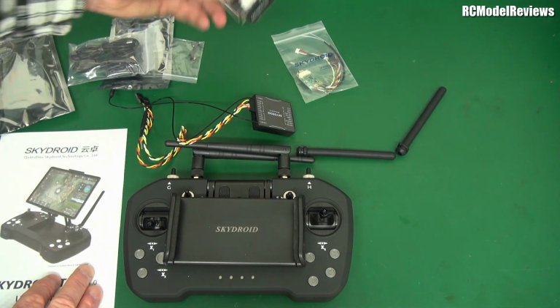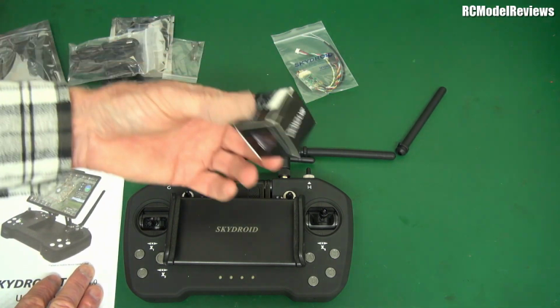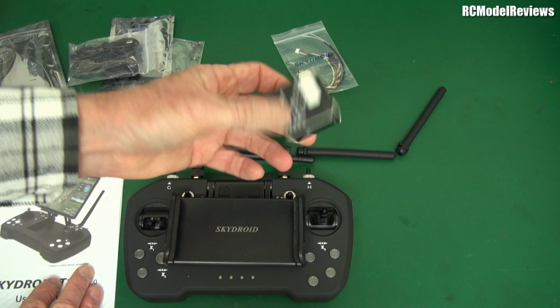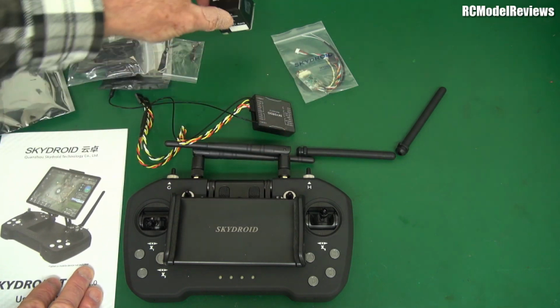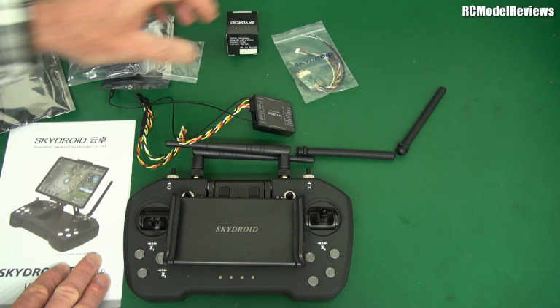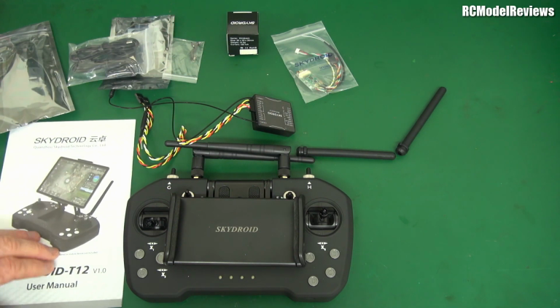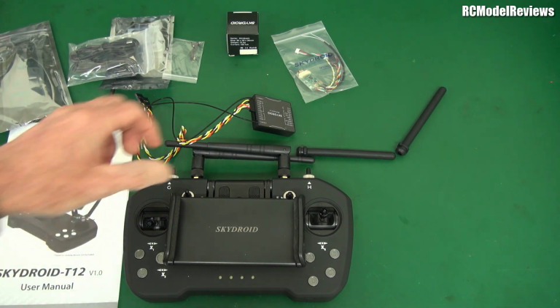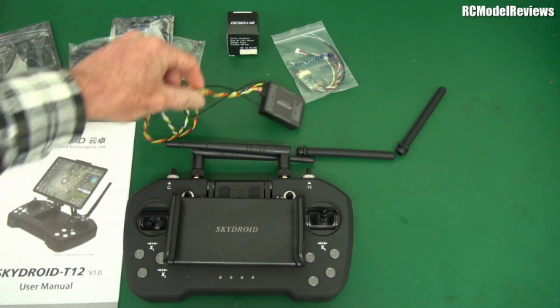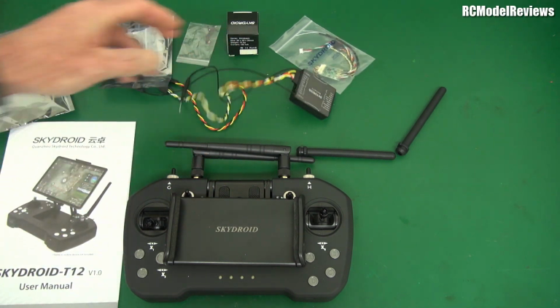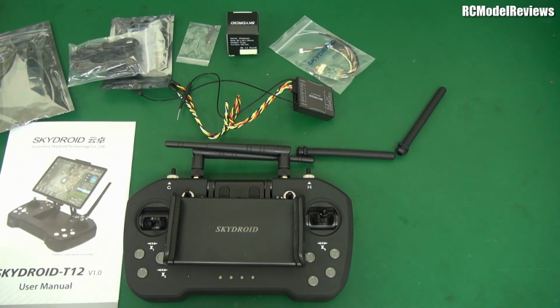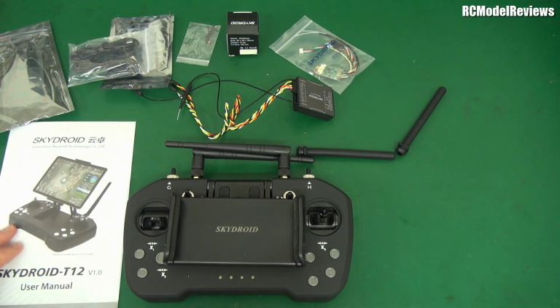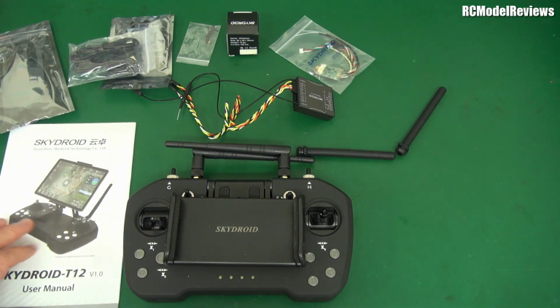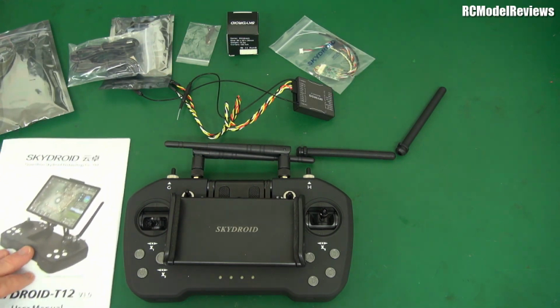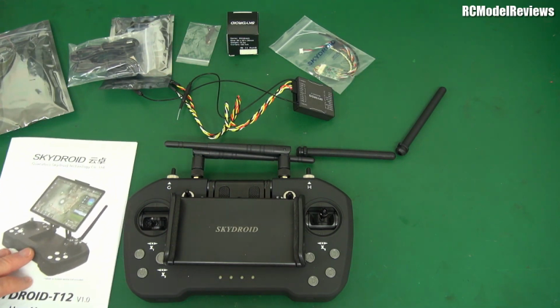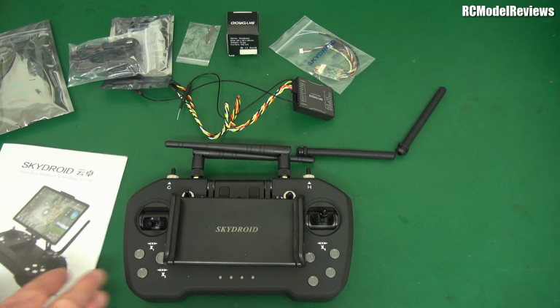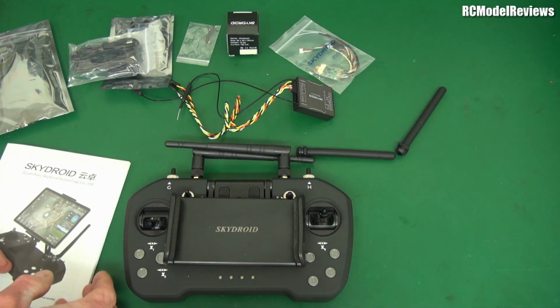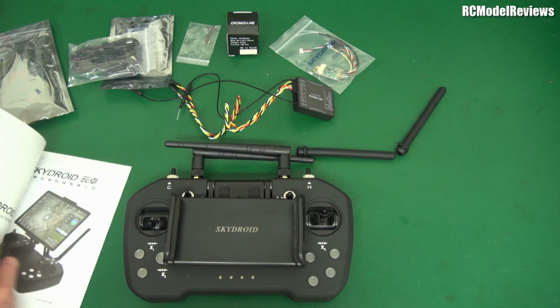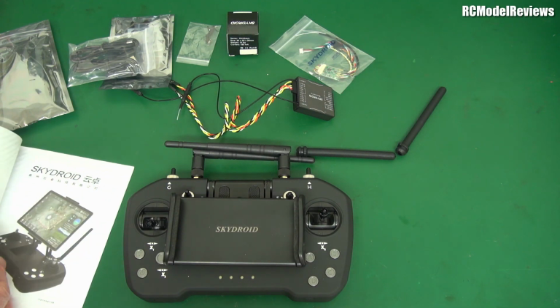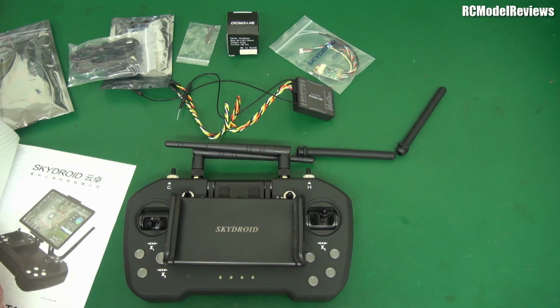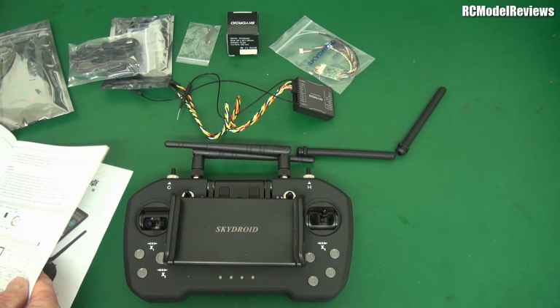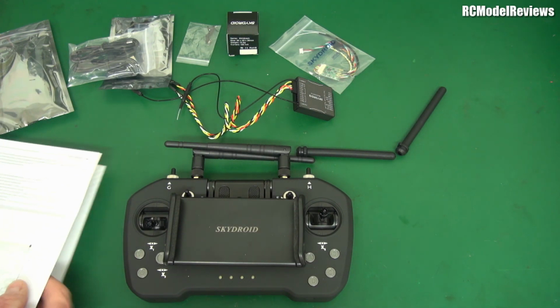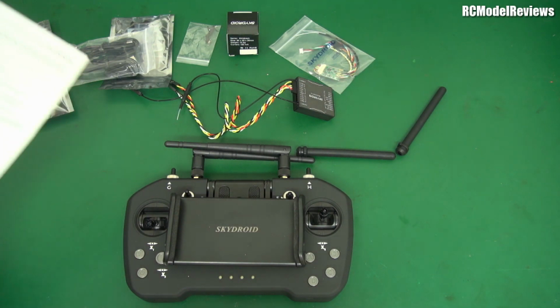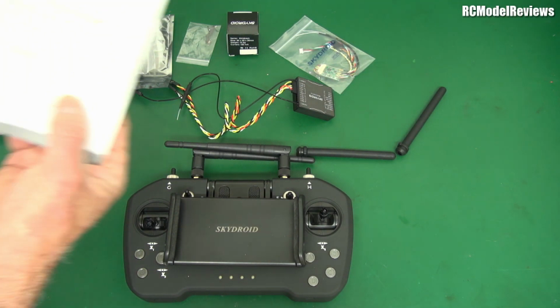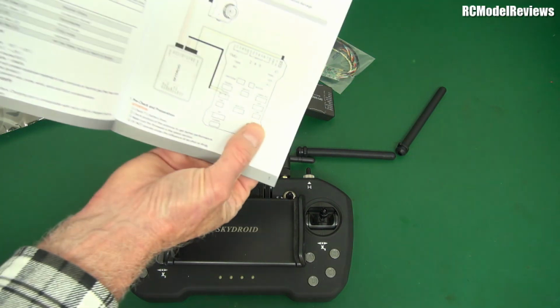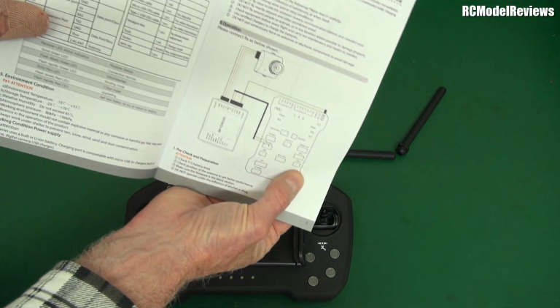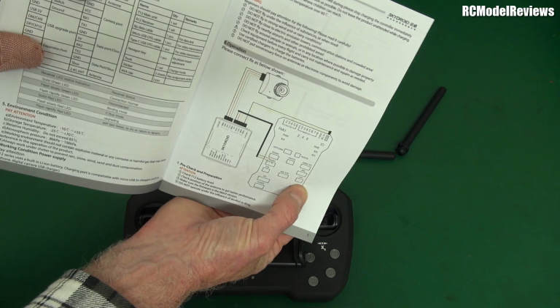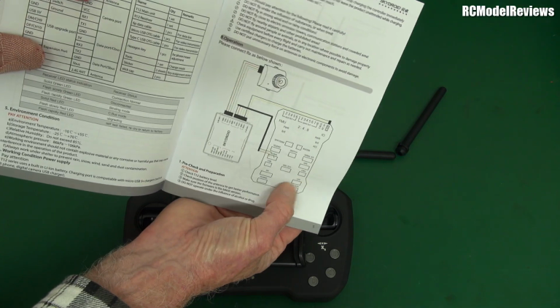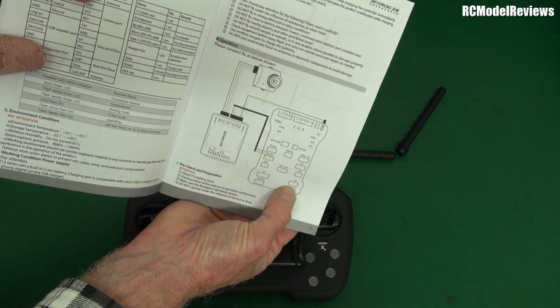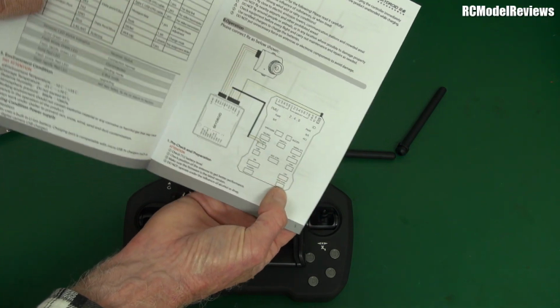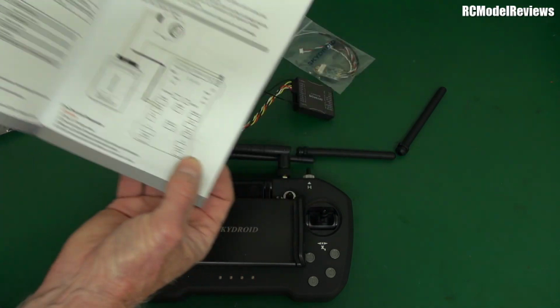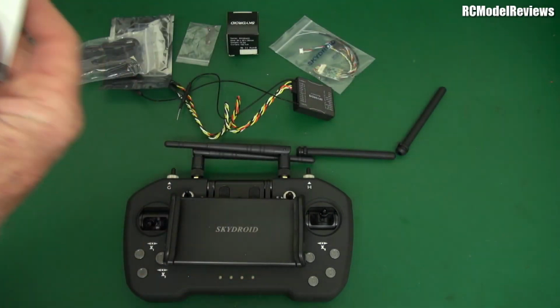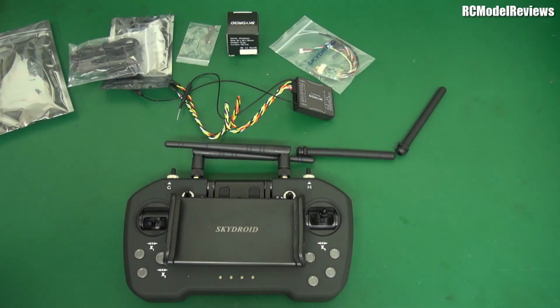And it comes with a camera as well, so it's like a full-featured thing. It's designed for use with ArduPilot by the look of it — they do make a lot of reference to ArduPilot. It even has, in the instructions, the old Pixhawk. Who uses a Pixhawk these days? I do not know.